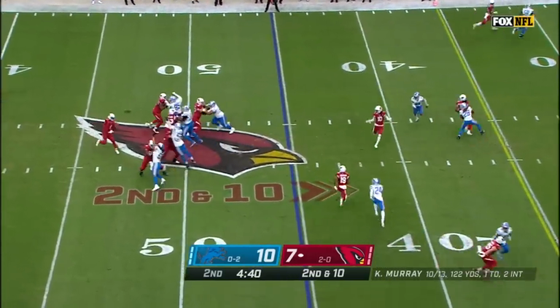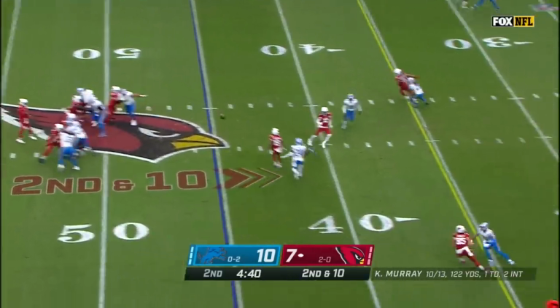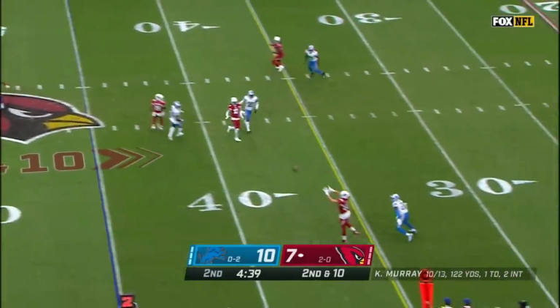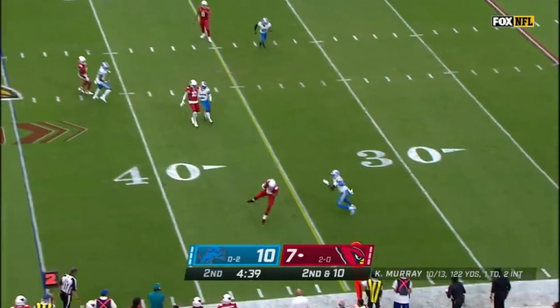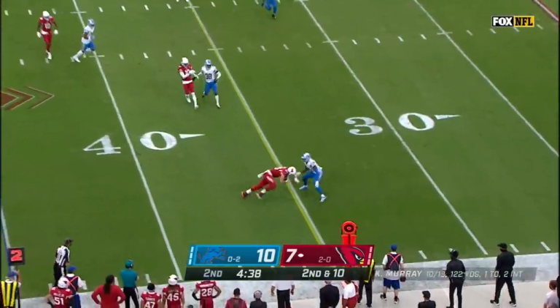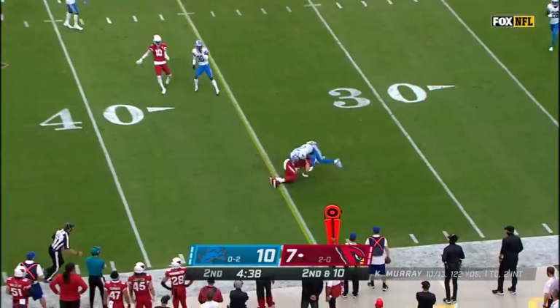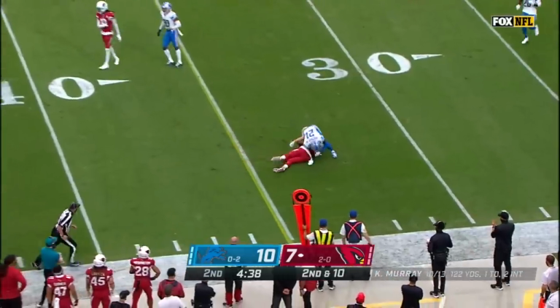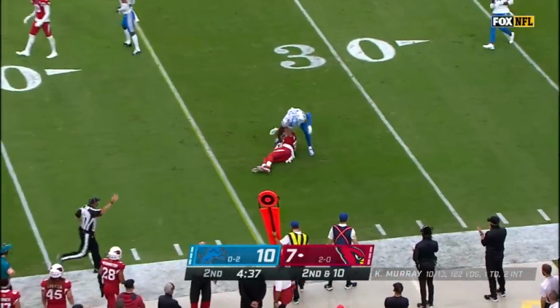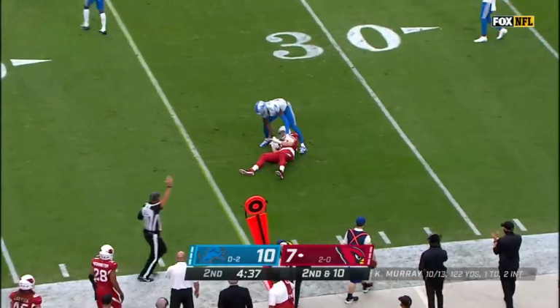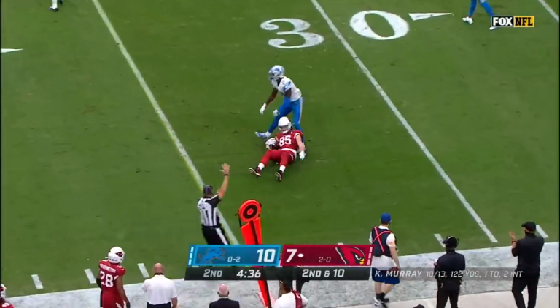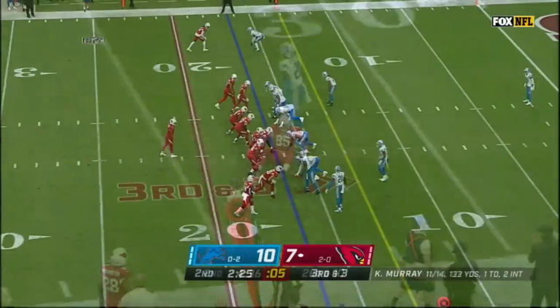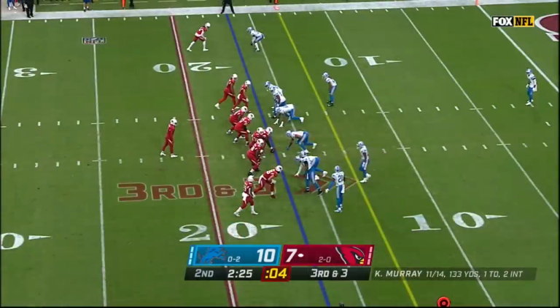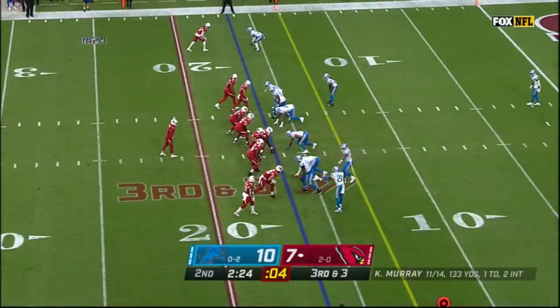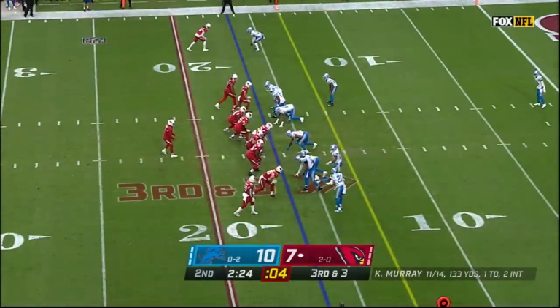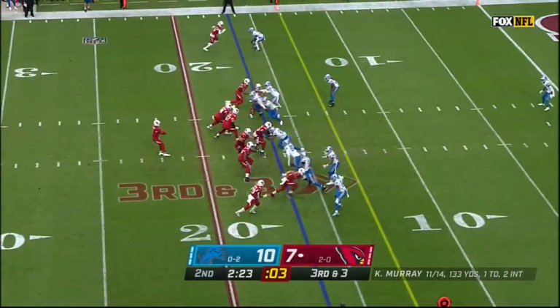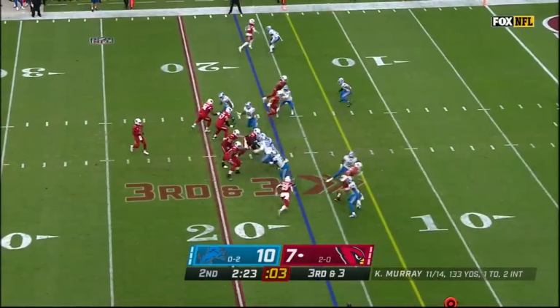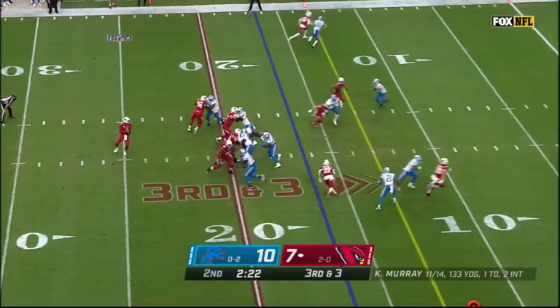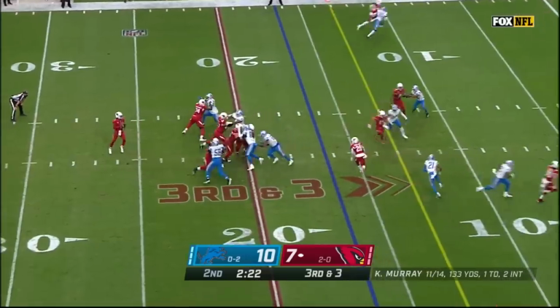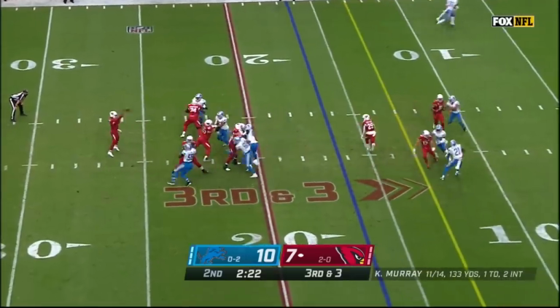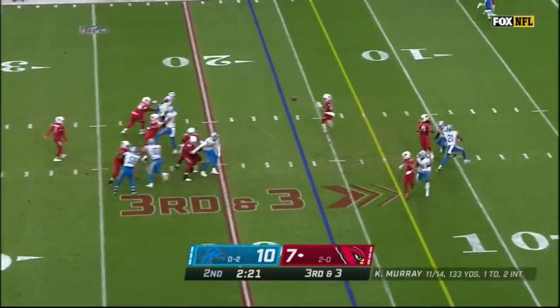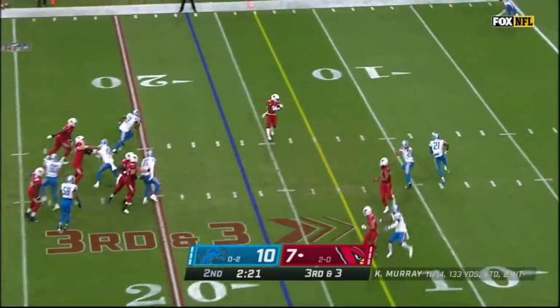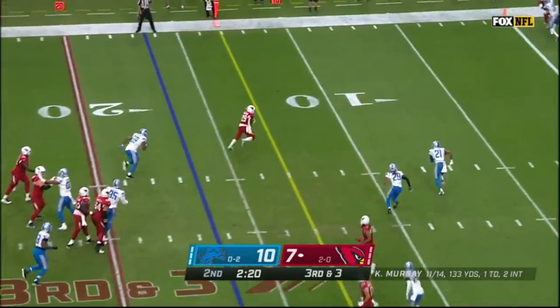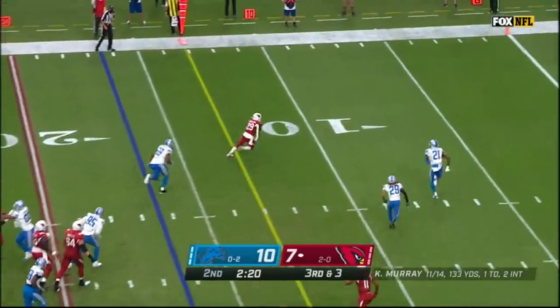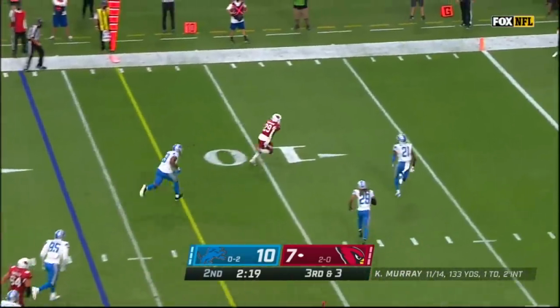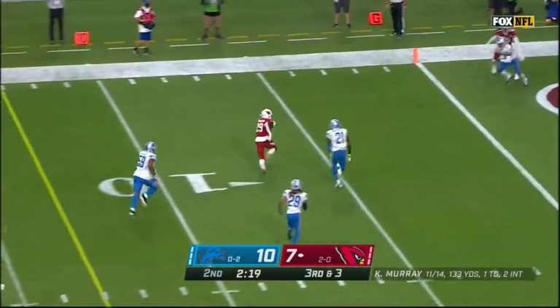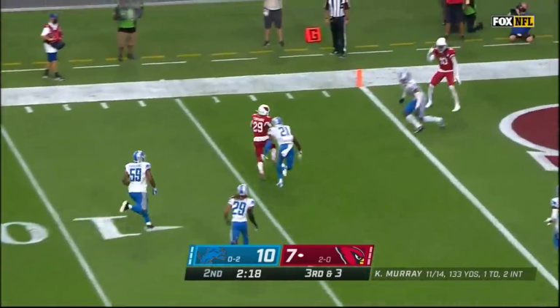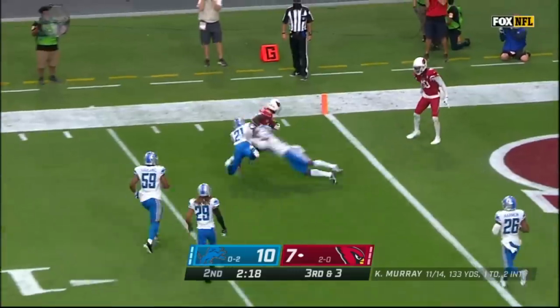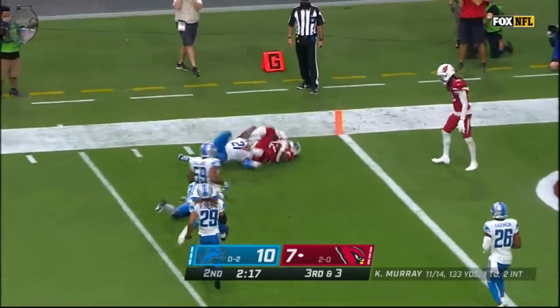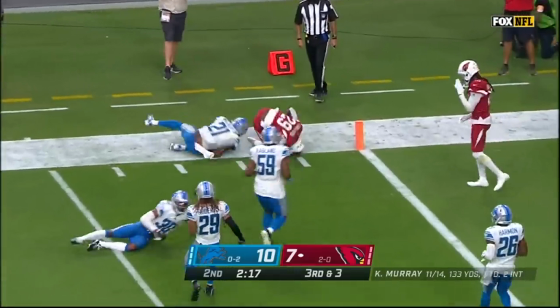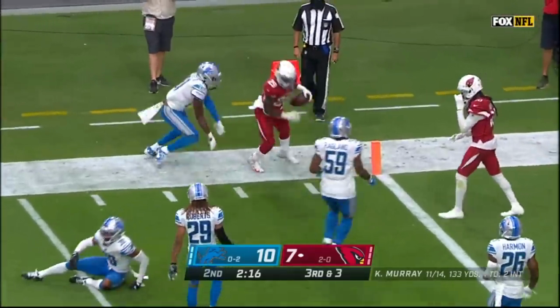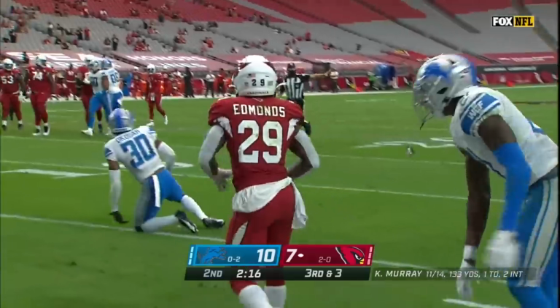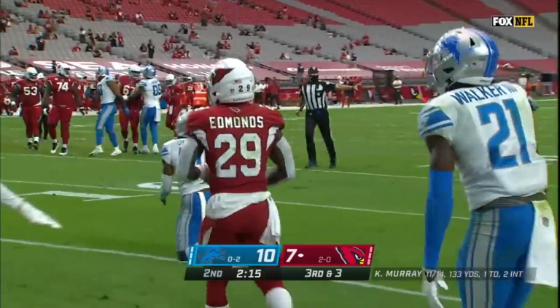Trying to put pressure on Murray. This pass will be caught, and the dive for the first down. Murray up the middle, and the pass is caught by Edmonds. Edmonds racing for the end zone, is tackled at the two-yard line.